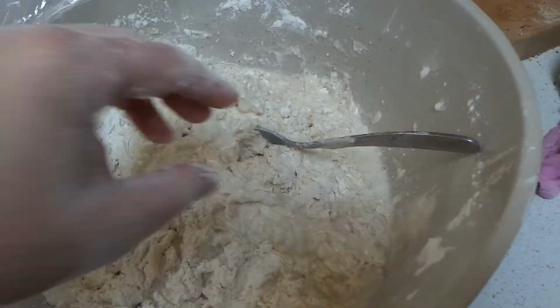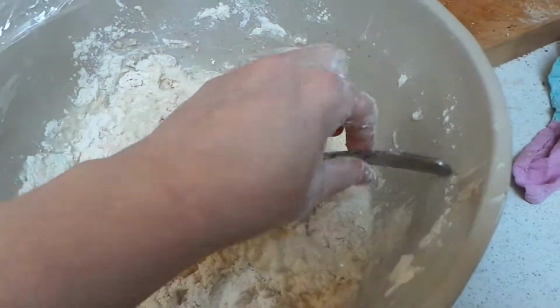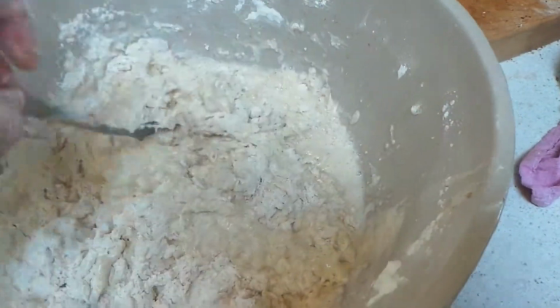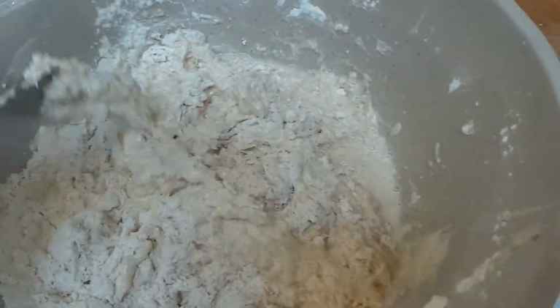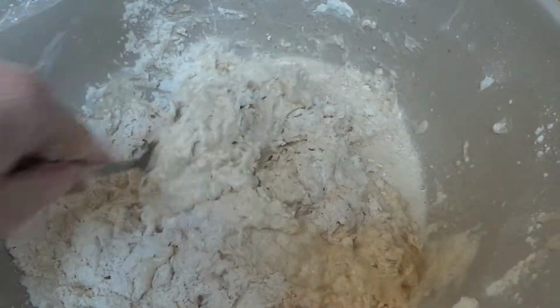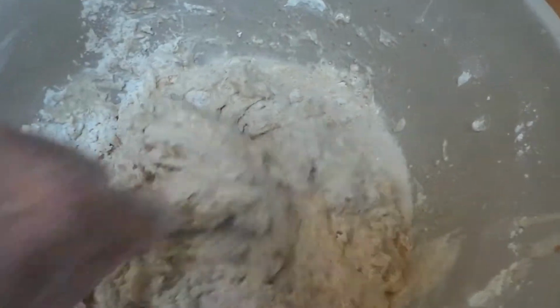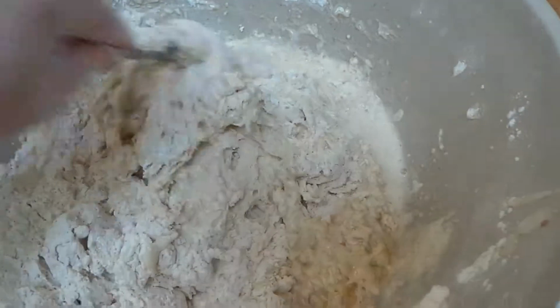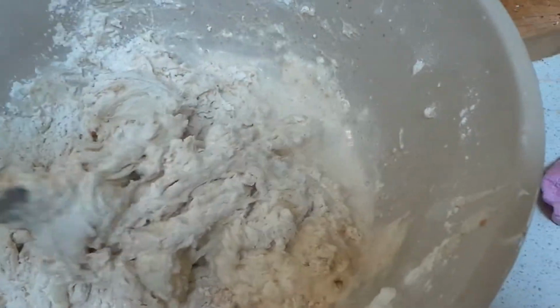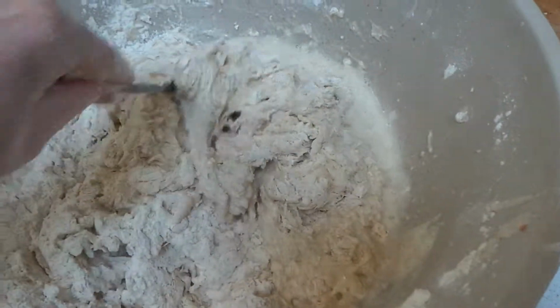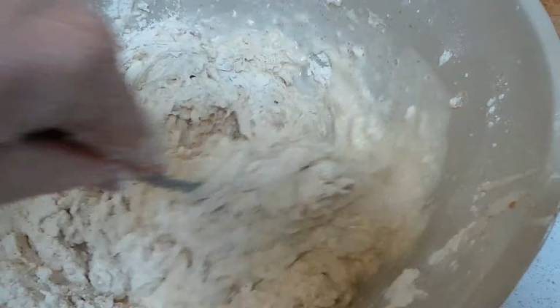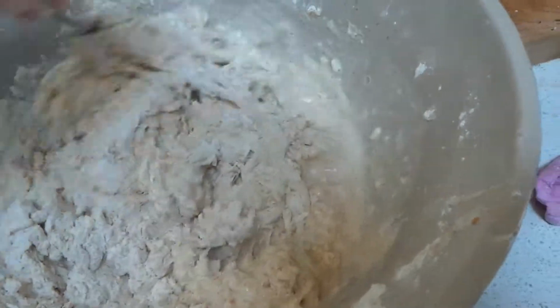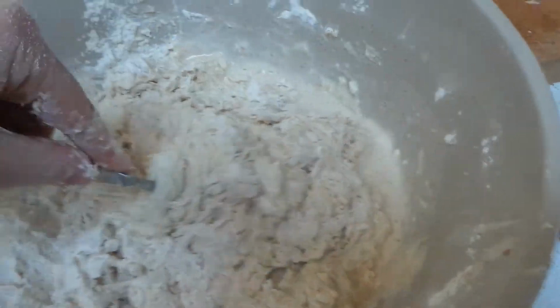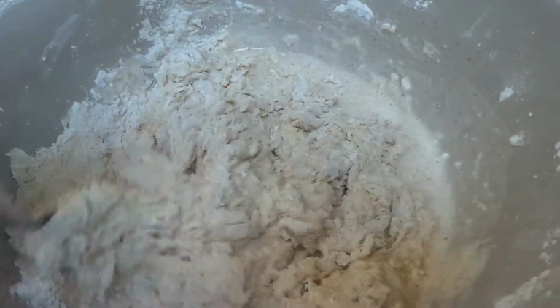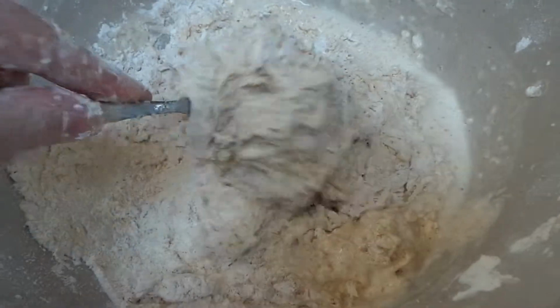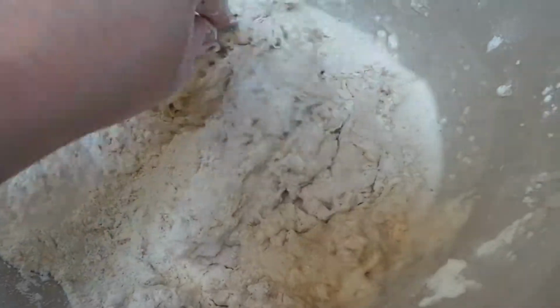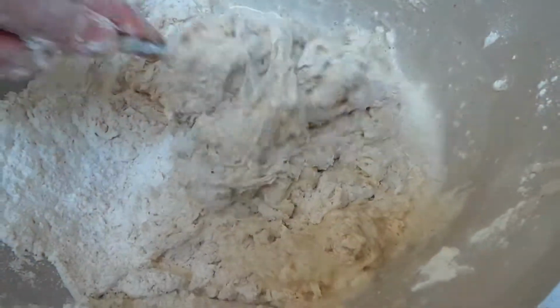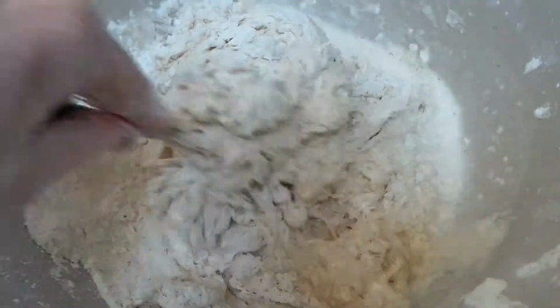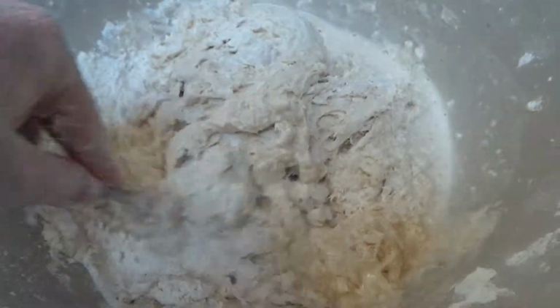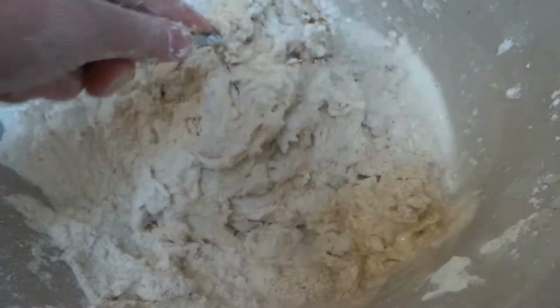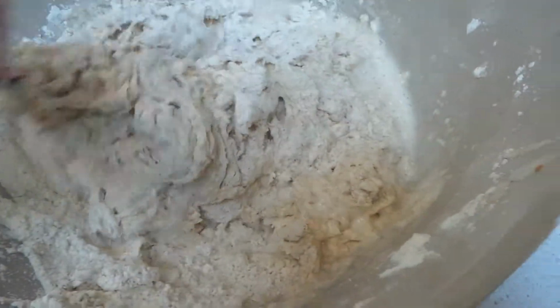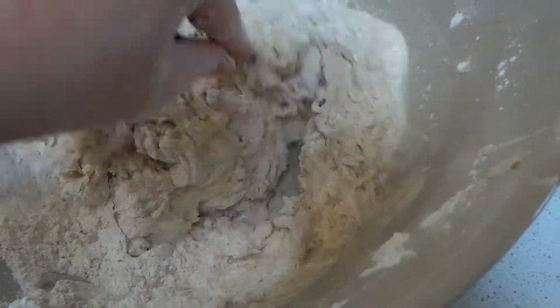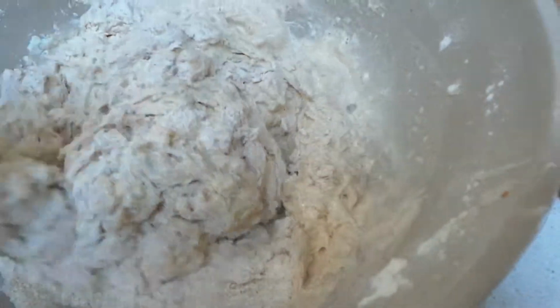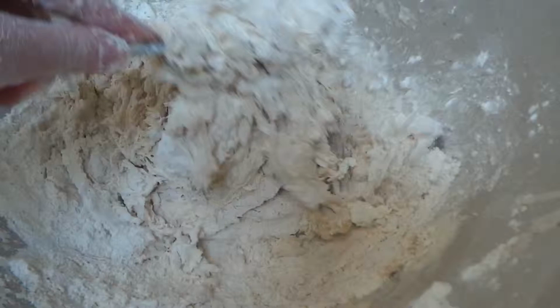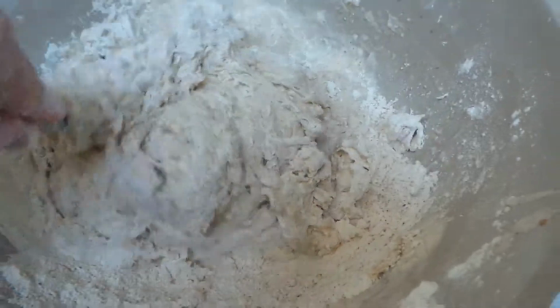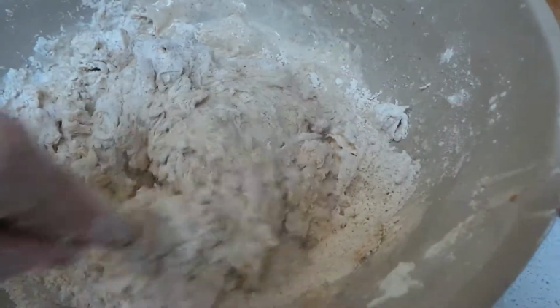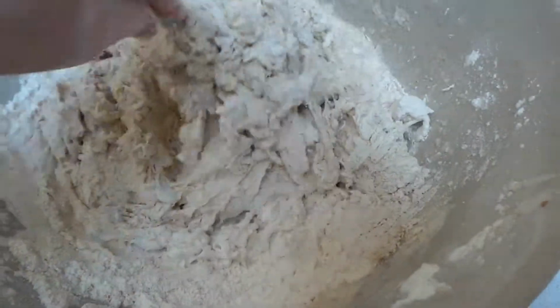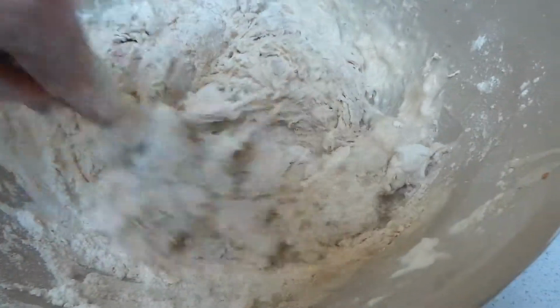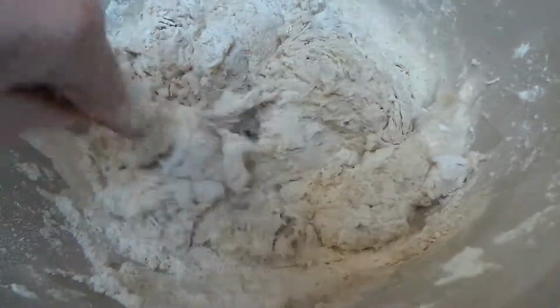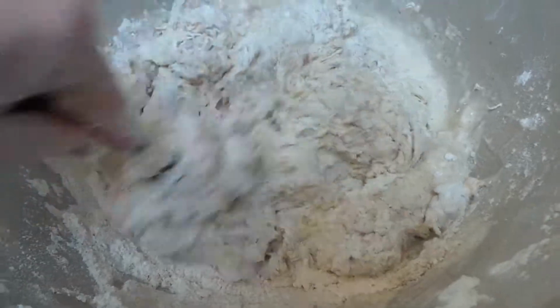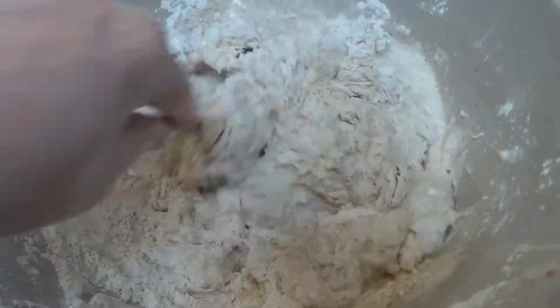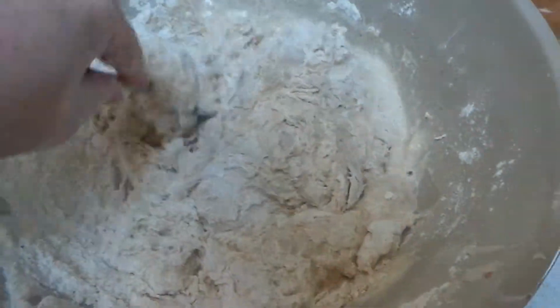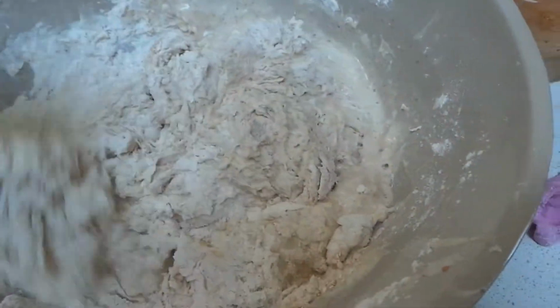I forgot to add the water to the last lot. I didn't realise until I started to mix it up — it seemed a bit weird. So when you've added the water you've got this kind of gloopy mess, and you just need to get that all mixed up and then you leave it alone for 20 minutes.